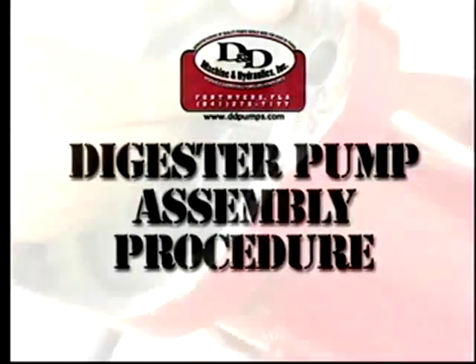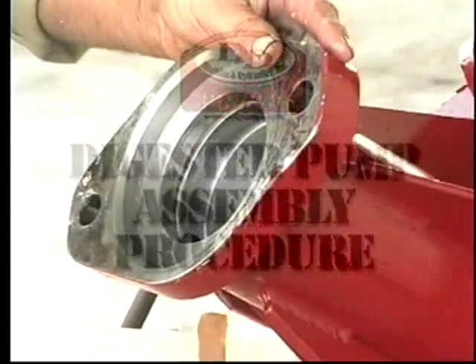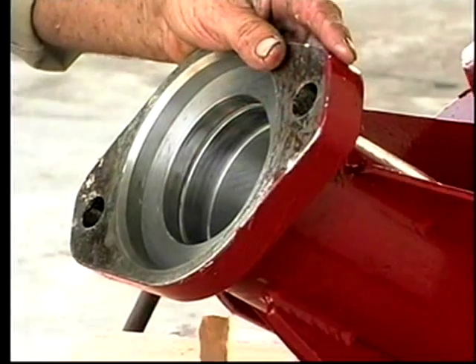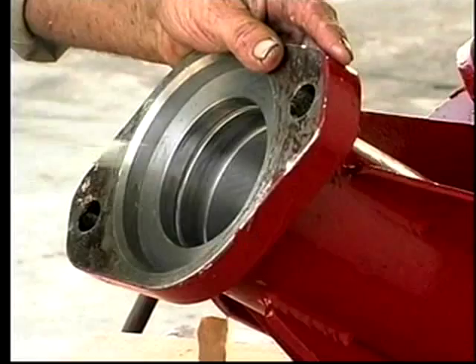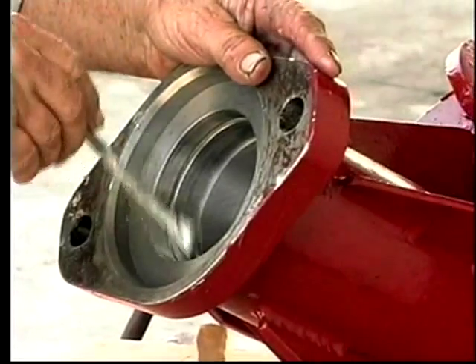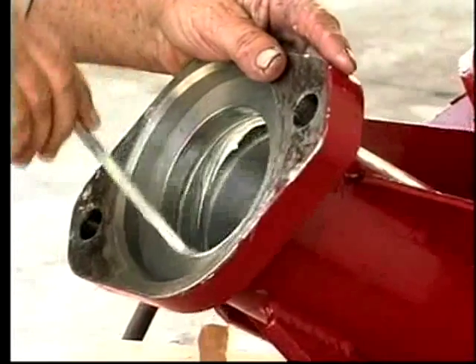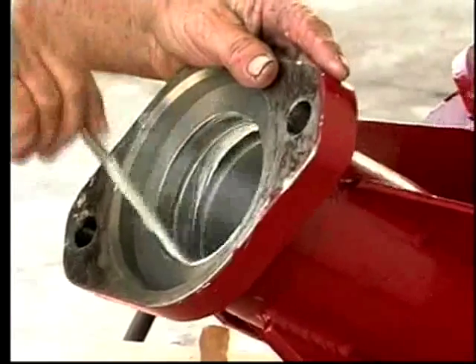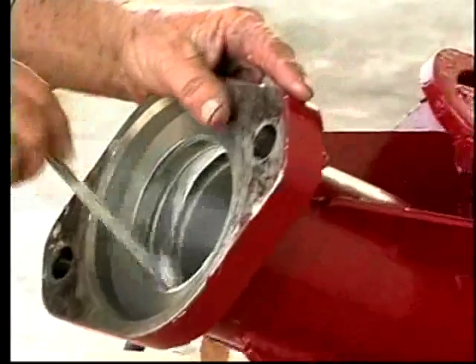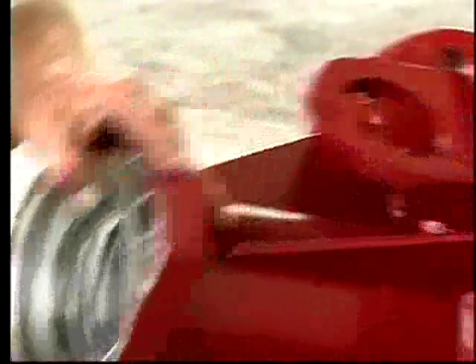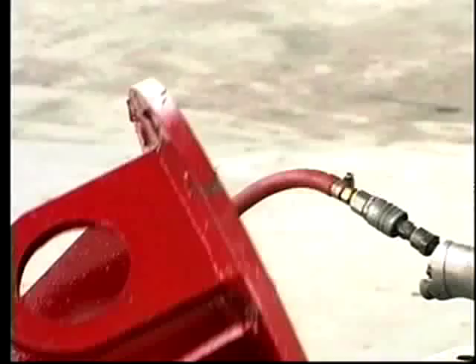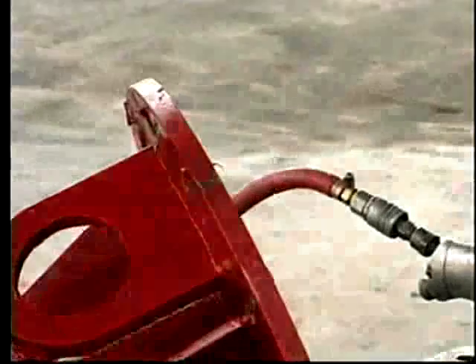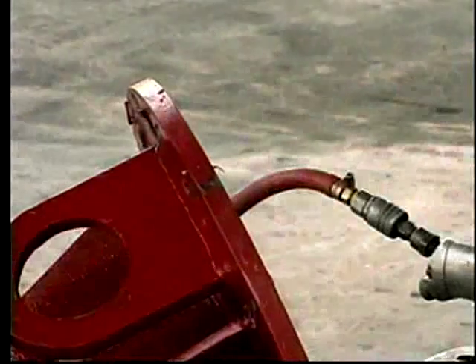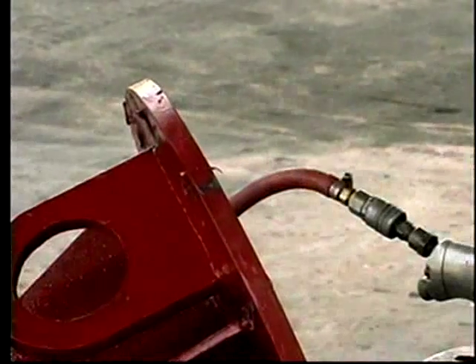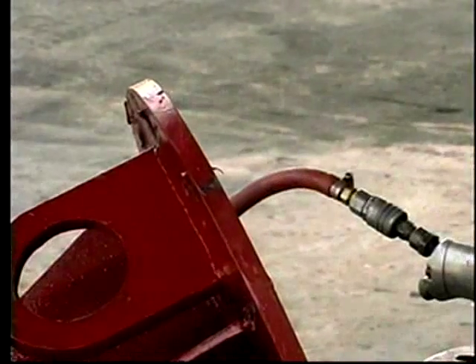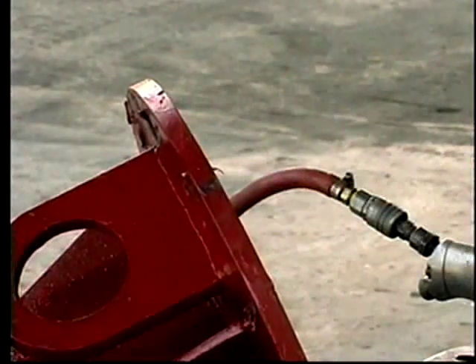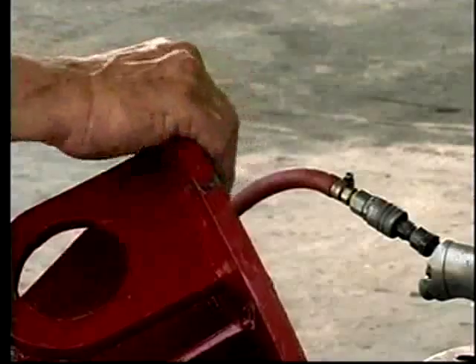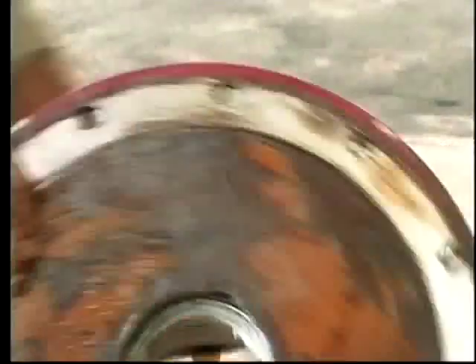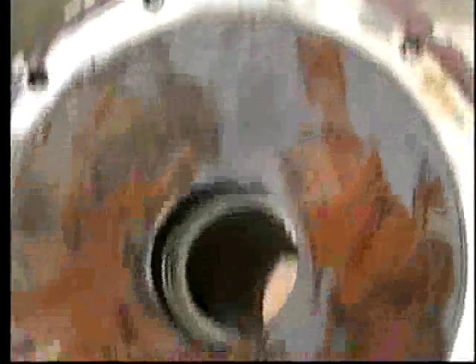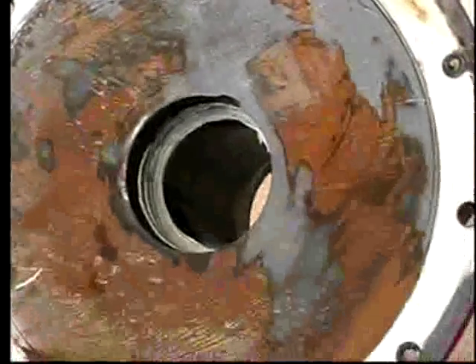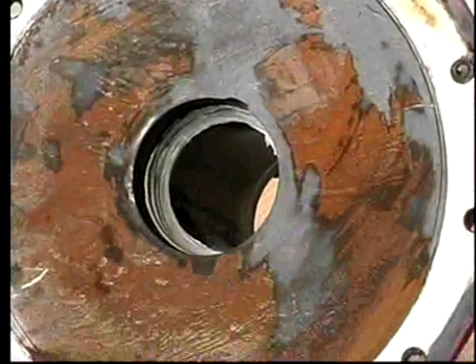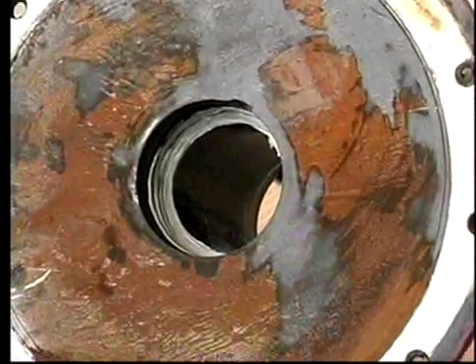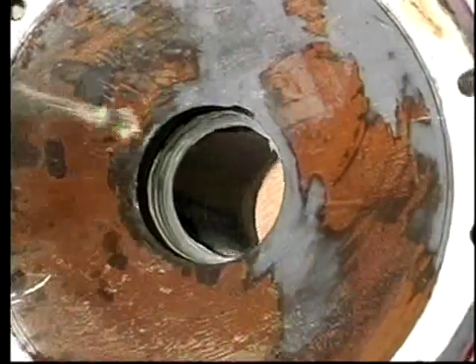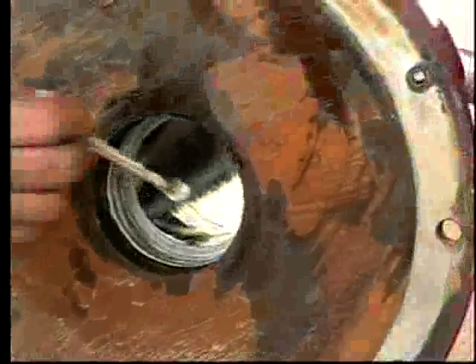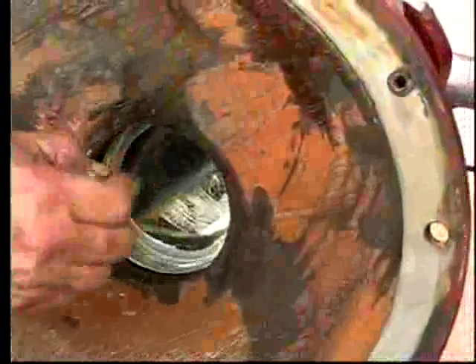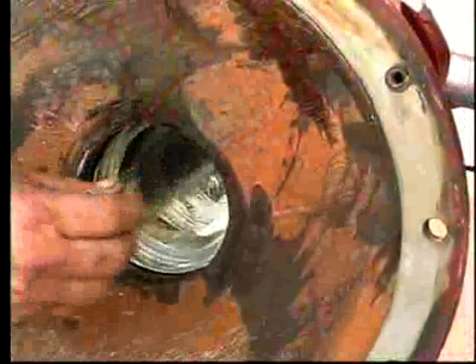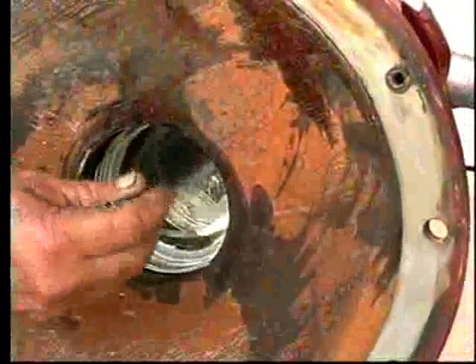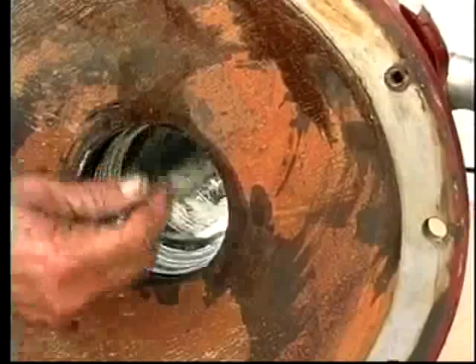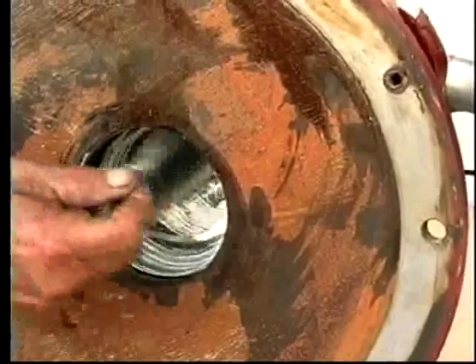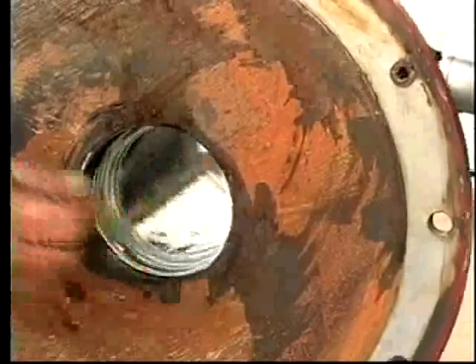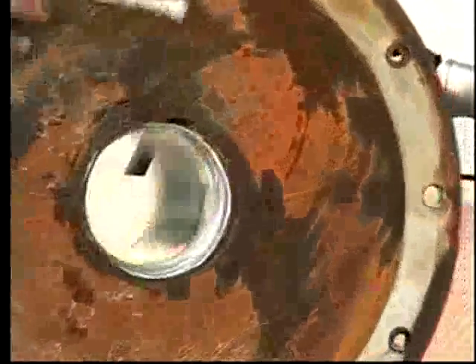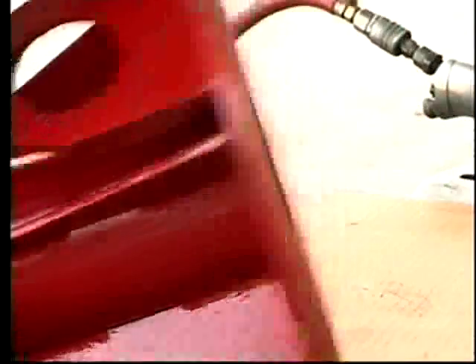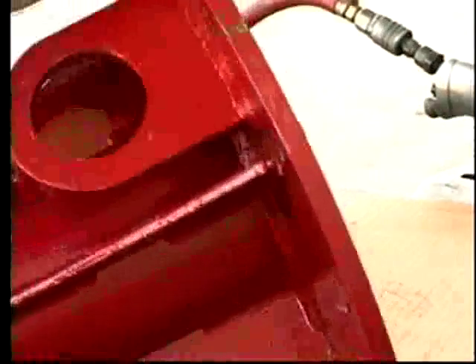Before assembly, dry fit all parts to be sure there are no burrs, defects, or other problems that could affect a smooth assembly. Be sure to lubricate and slip fit parts with either white lithium grease or STP.